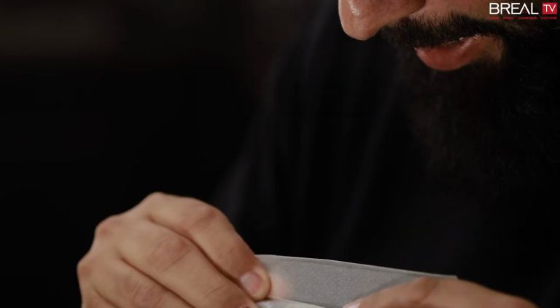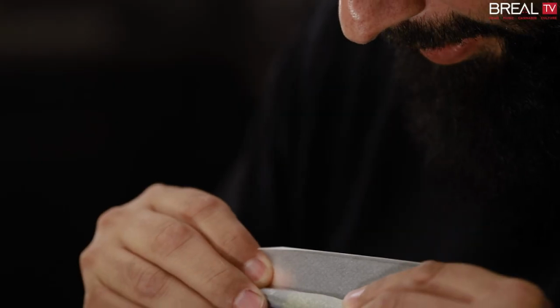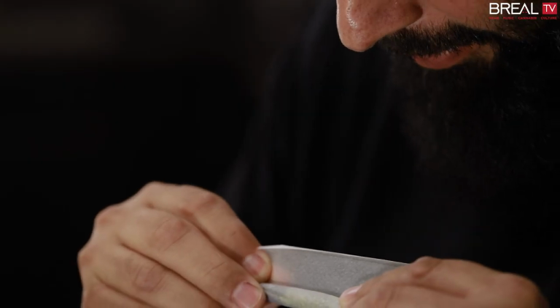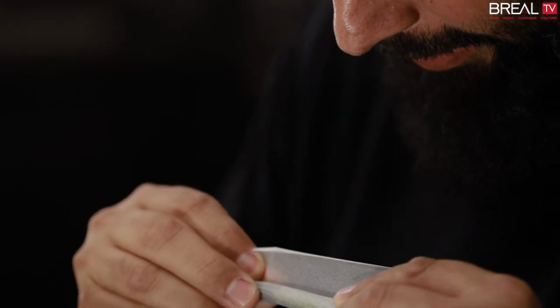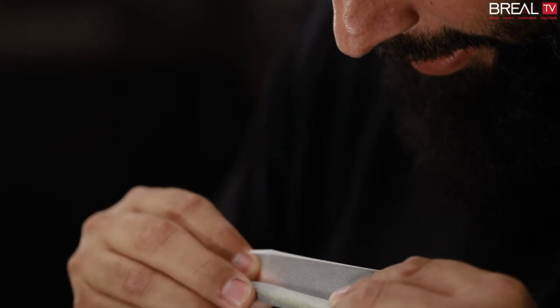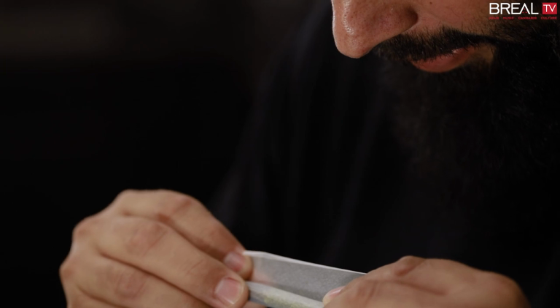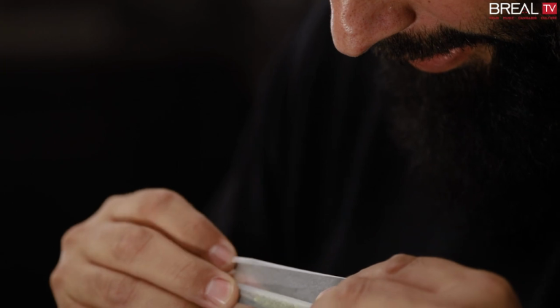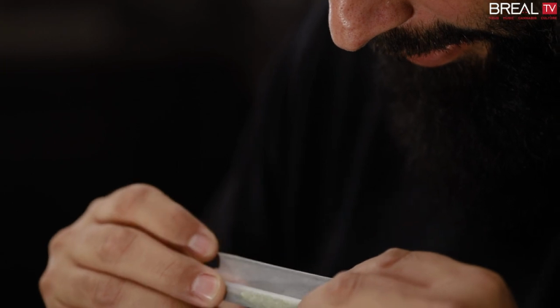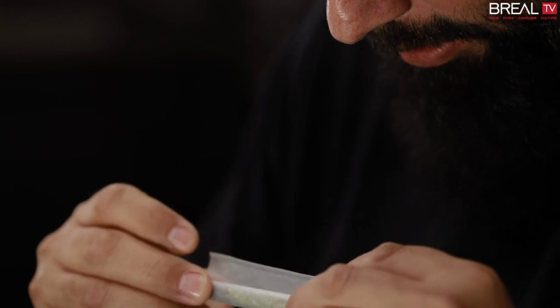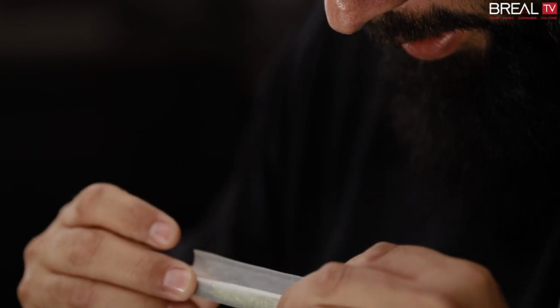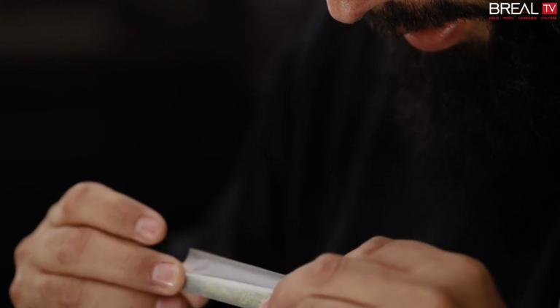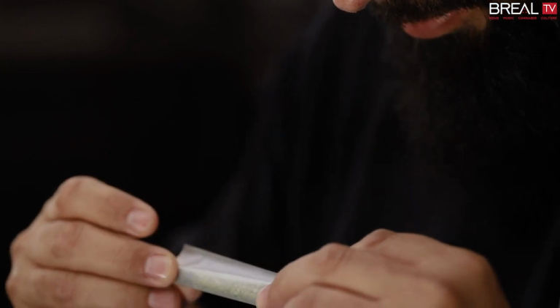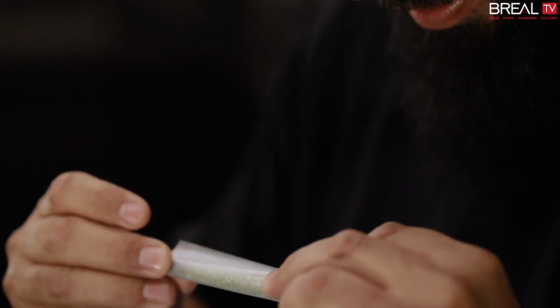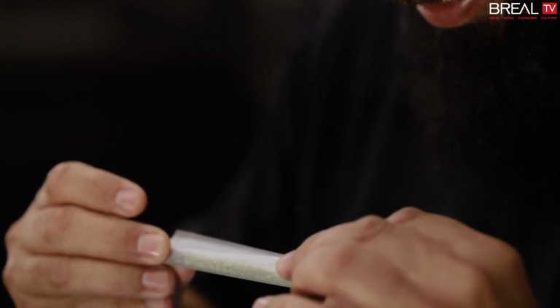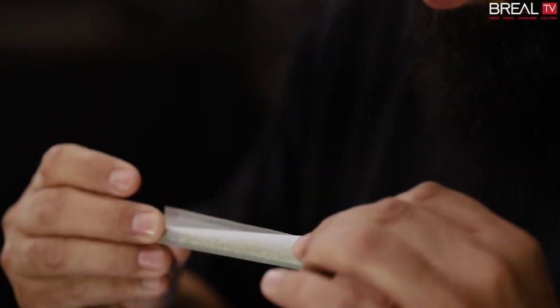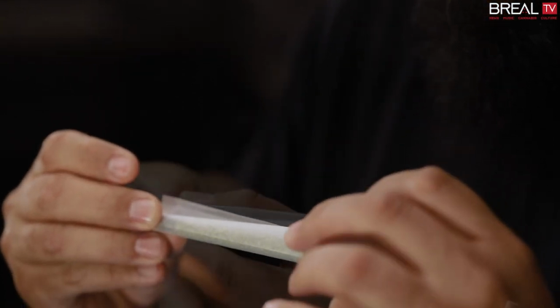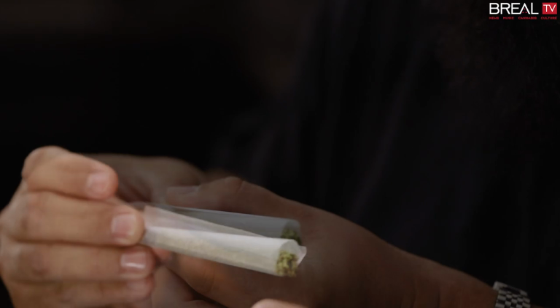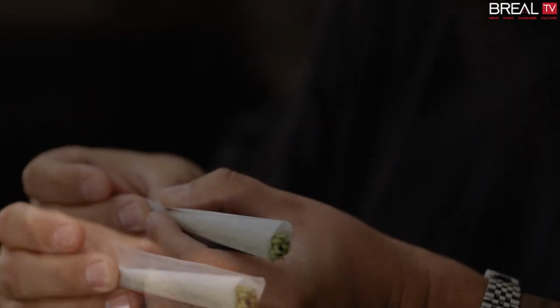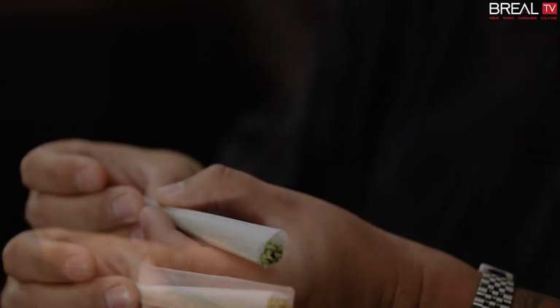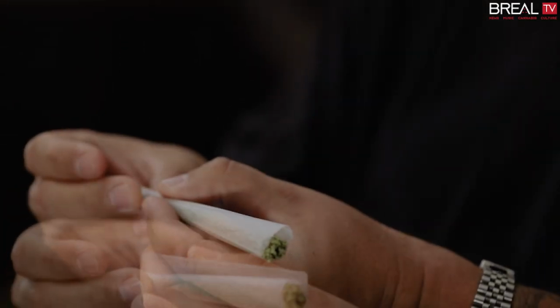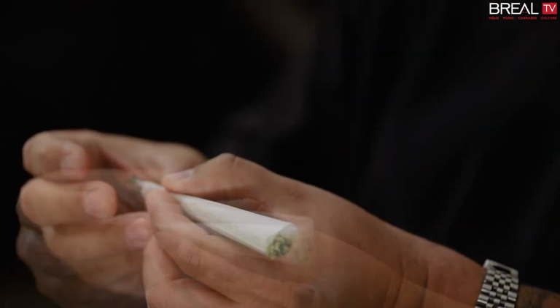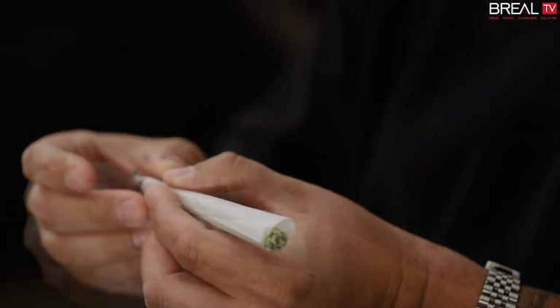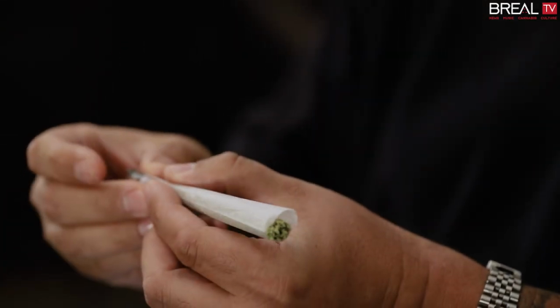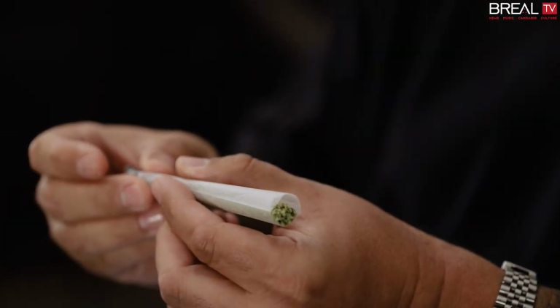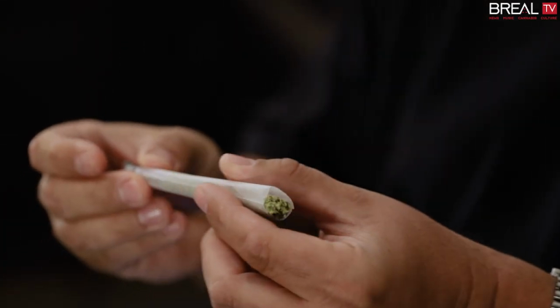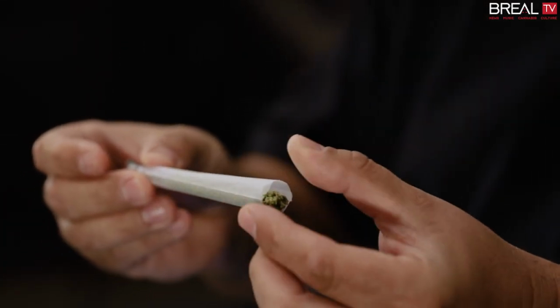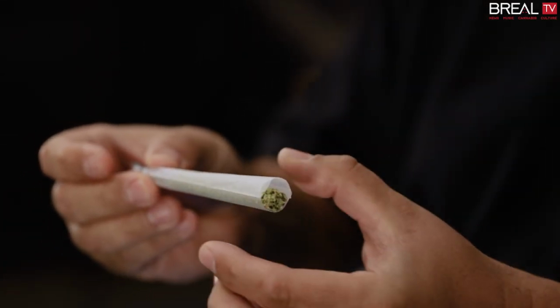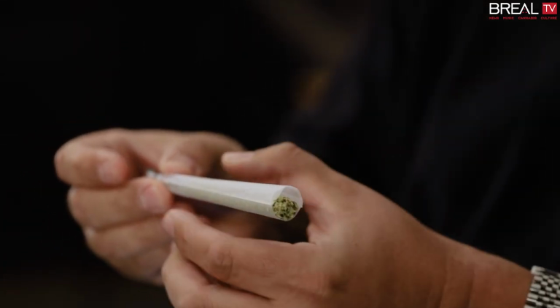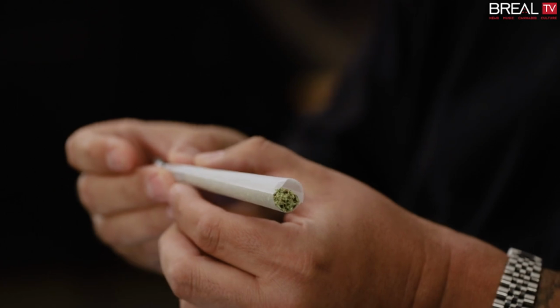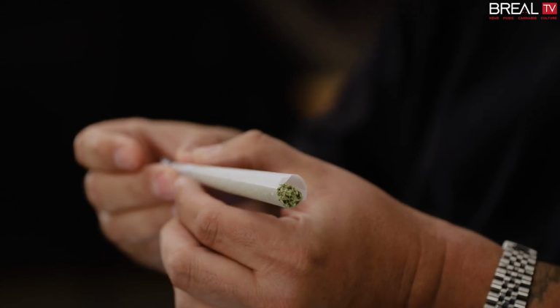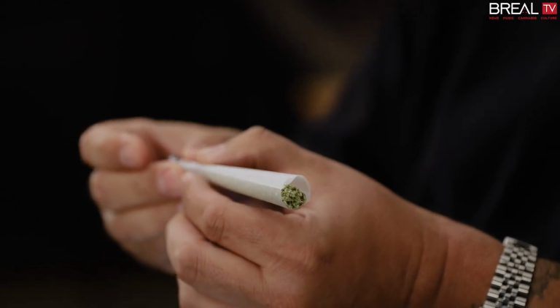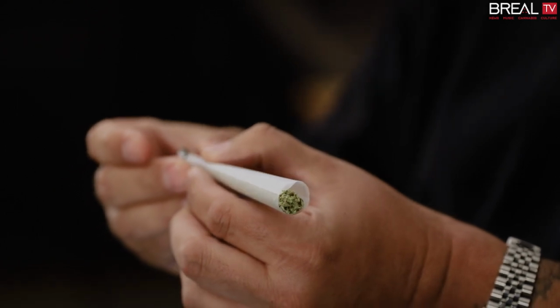The corner is already in there — the joint. Just let it slide around, the paper itself. It's just a matter of pulling left and right. And as you stretch it out, the little twist in there tucks the corner in there. And that's what it'll make for the roll.